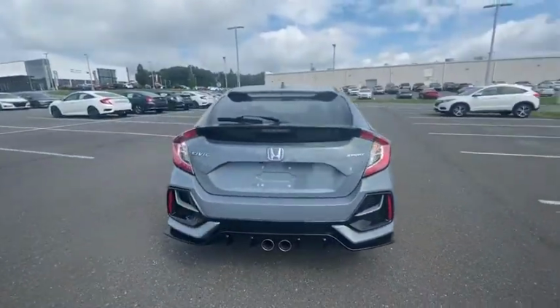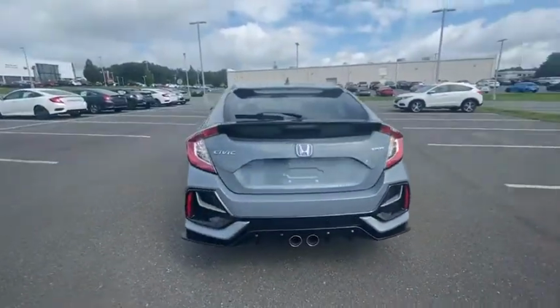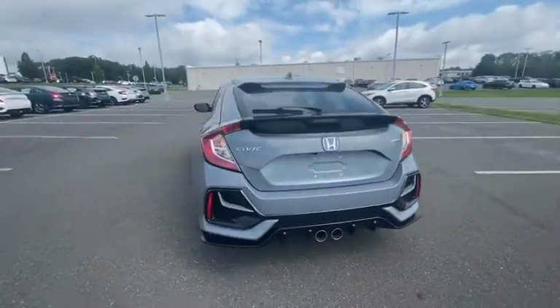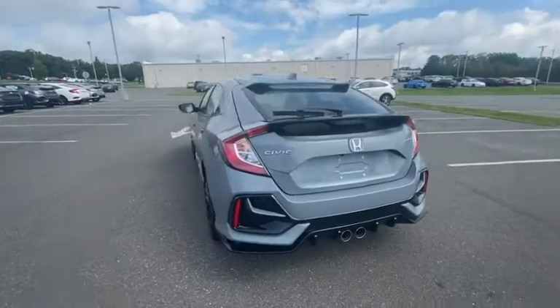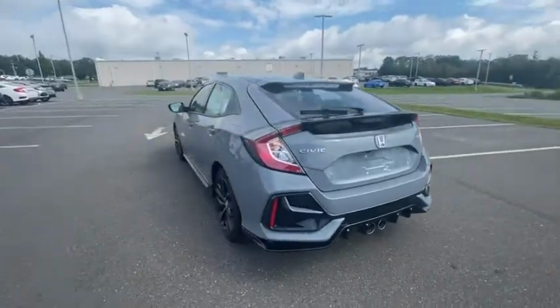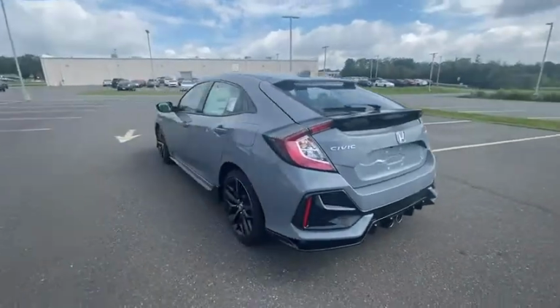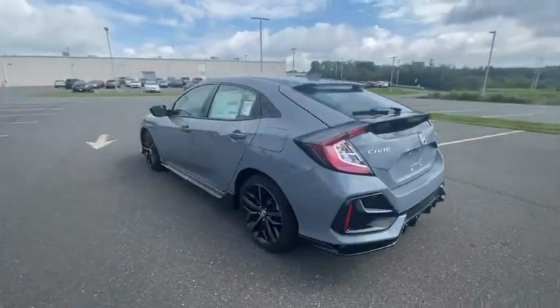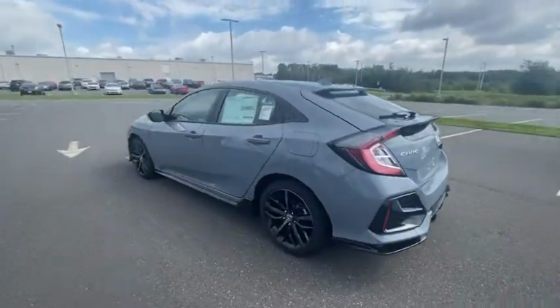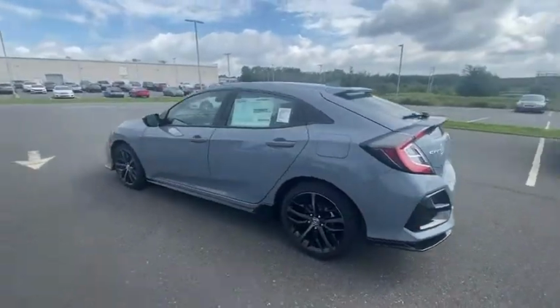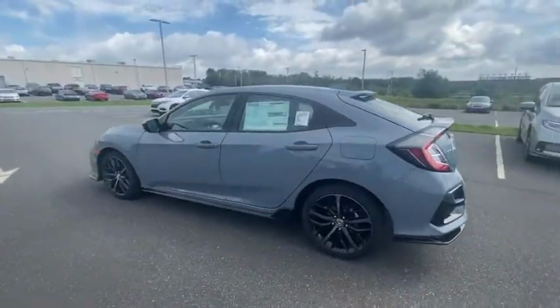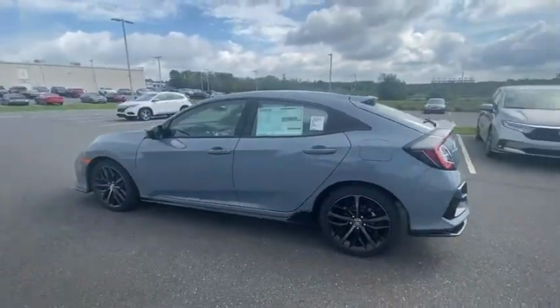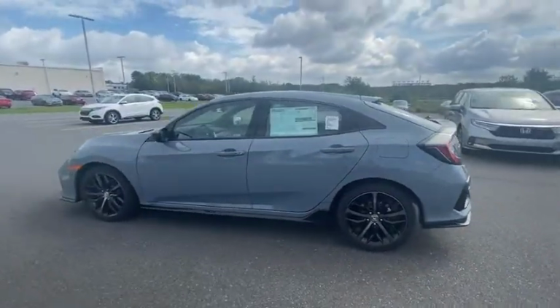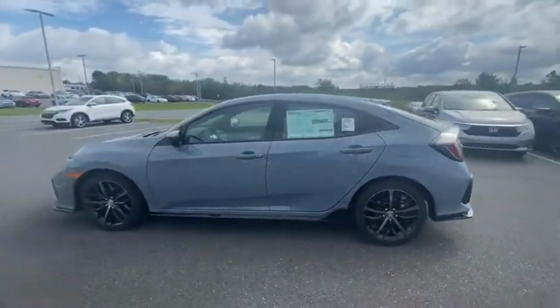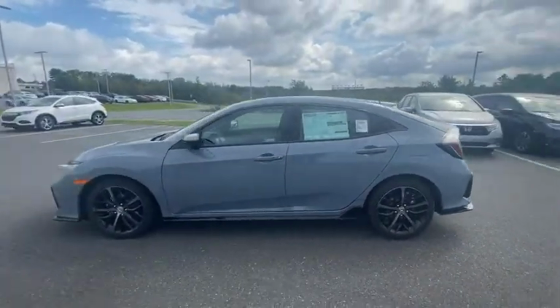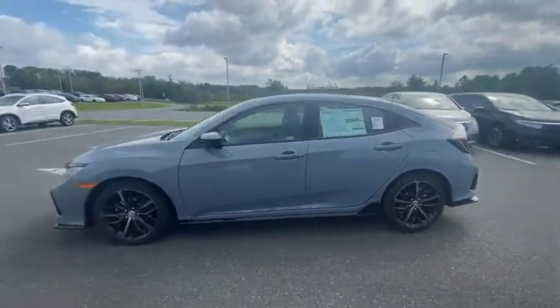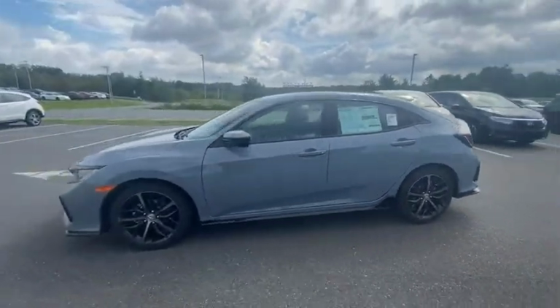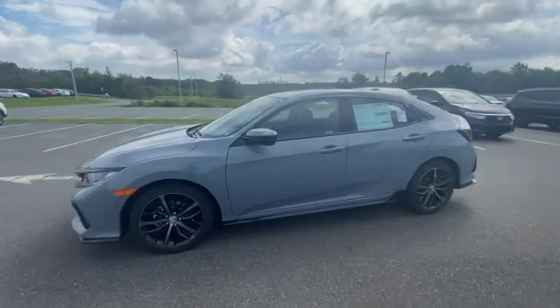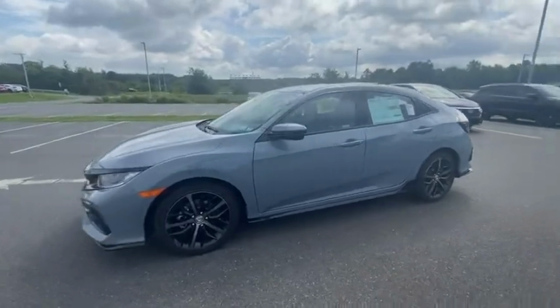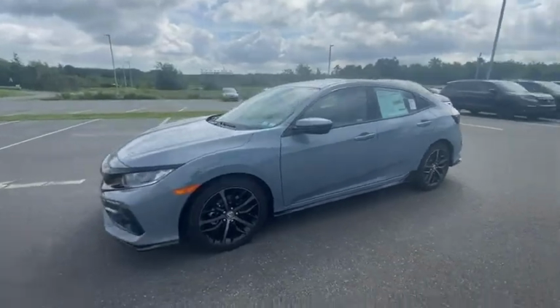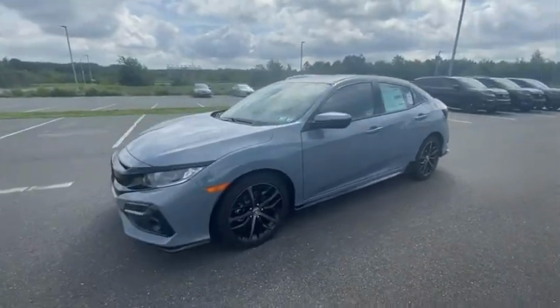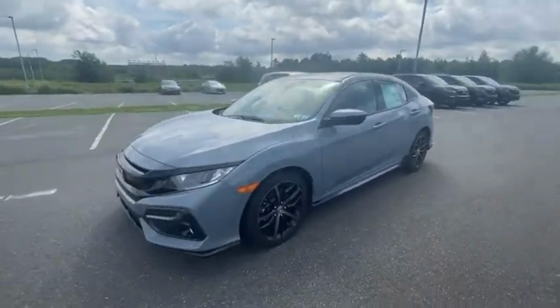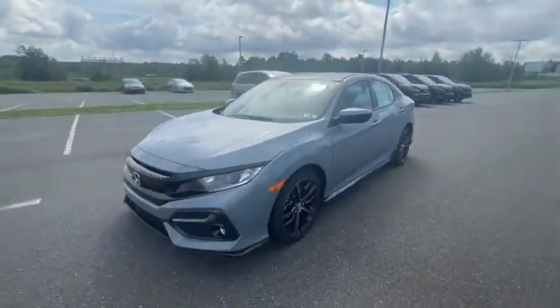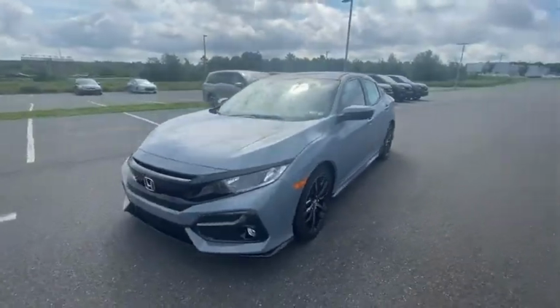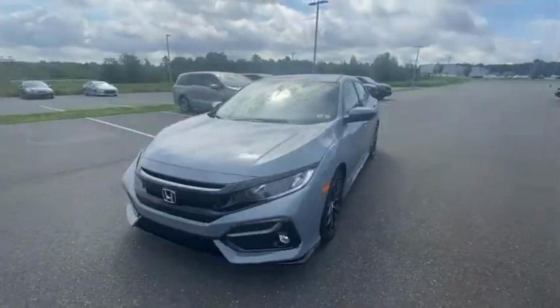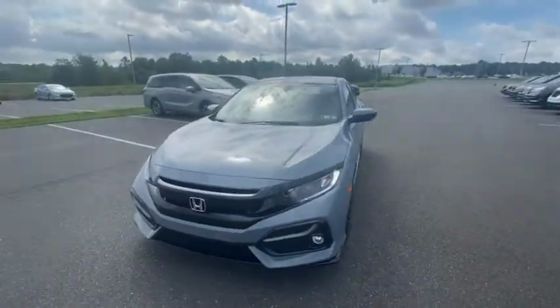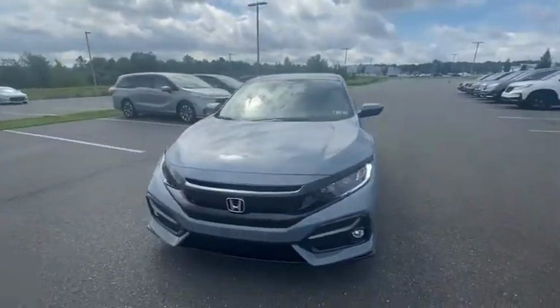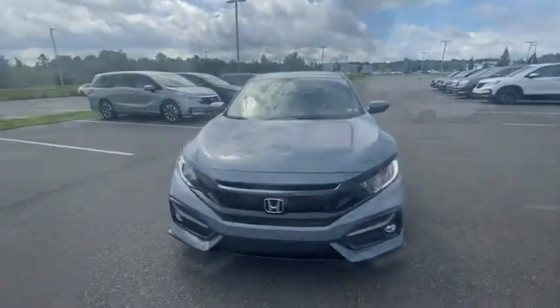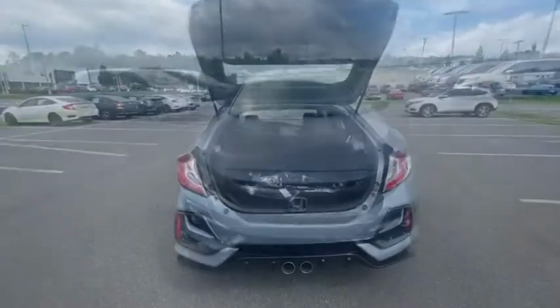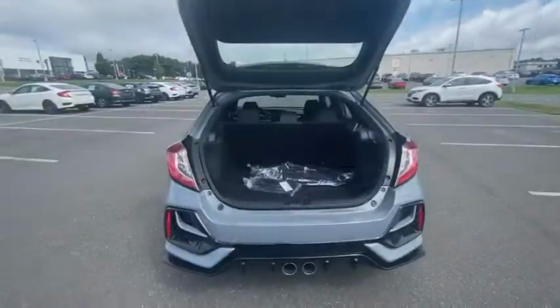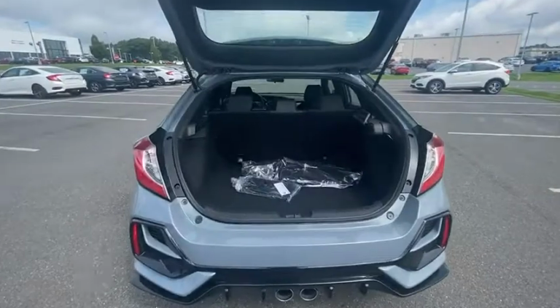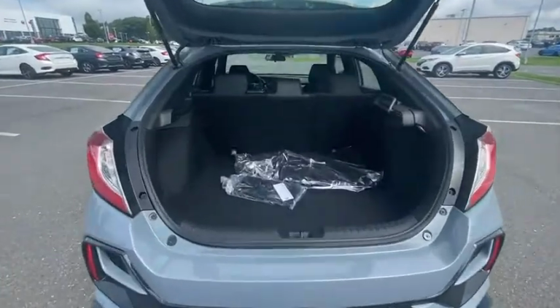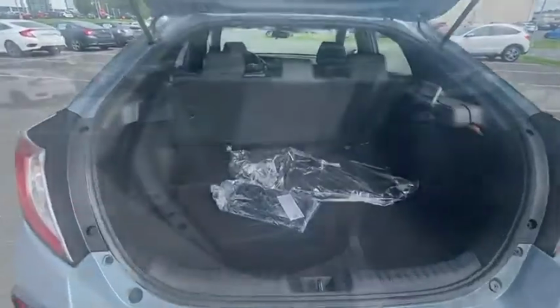Here are some of this vehicle's great options: traction control, air conditioning, dual airbags, alloy wheels, power steering, four-wheel disc brakes, eight speakers, compass, and electronic stability control.